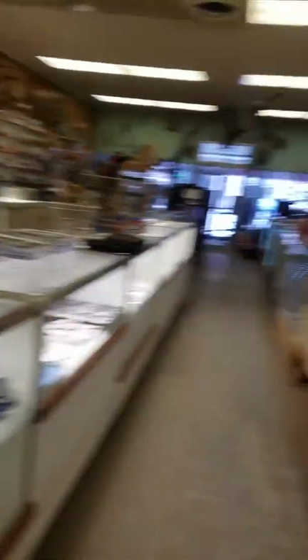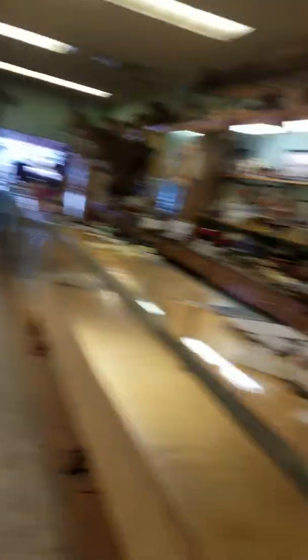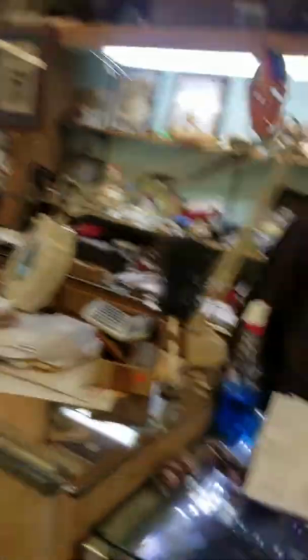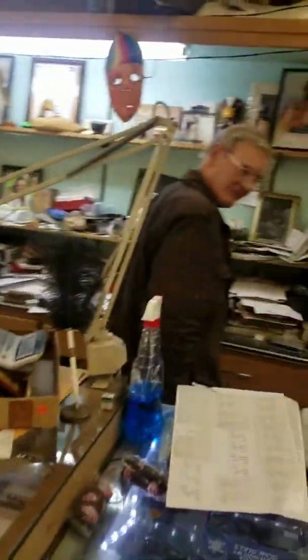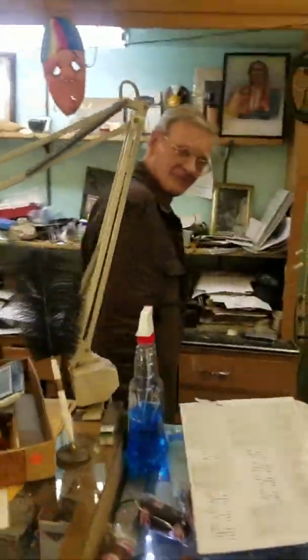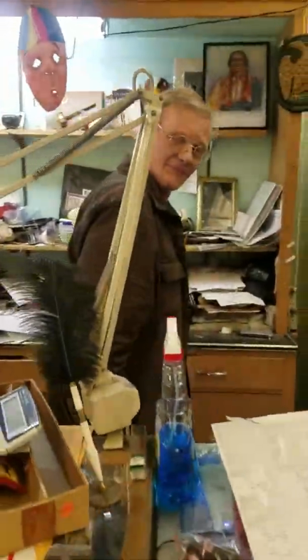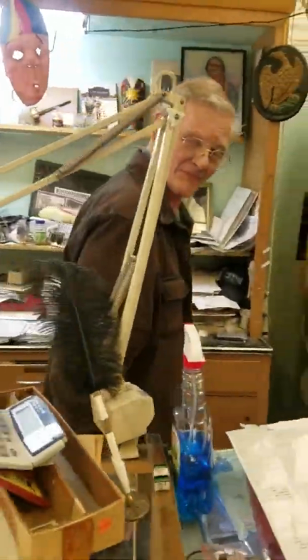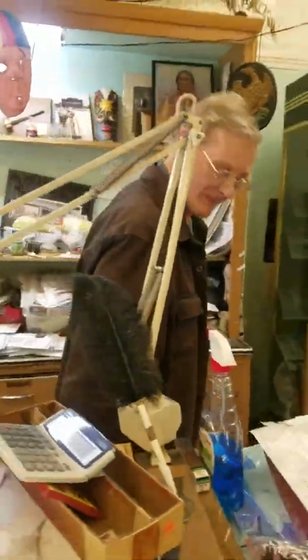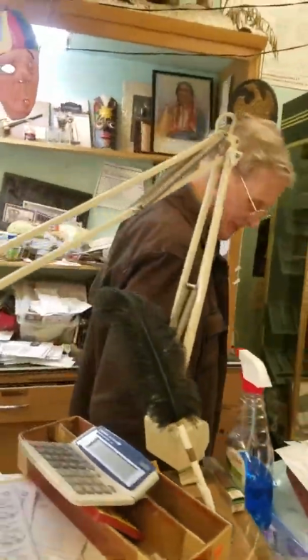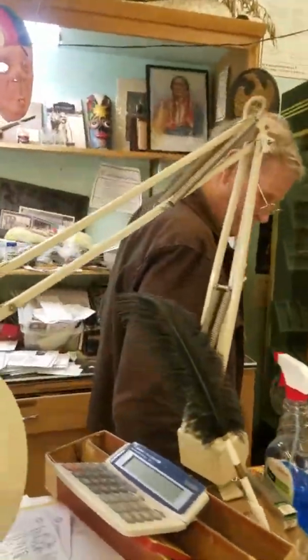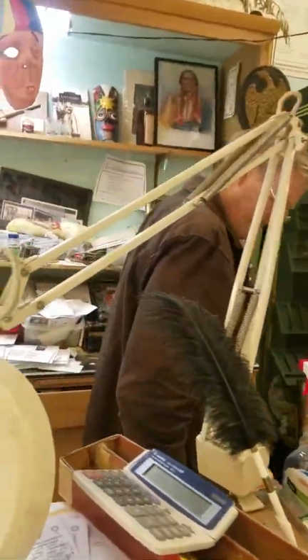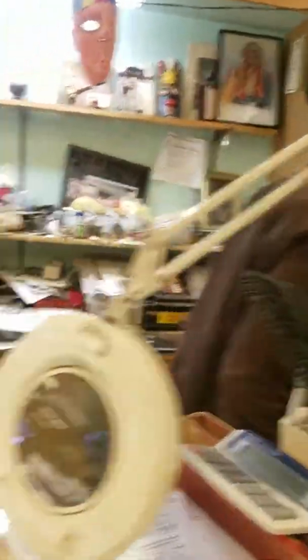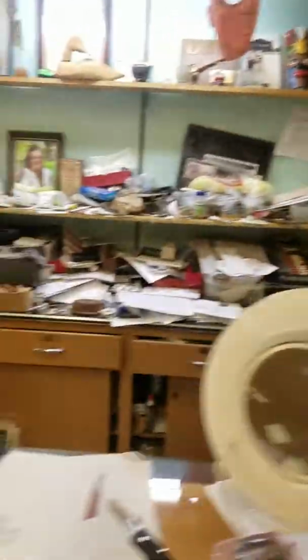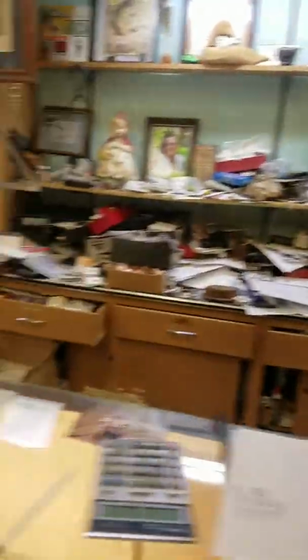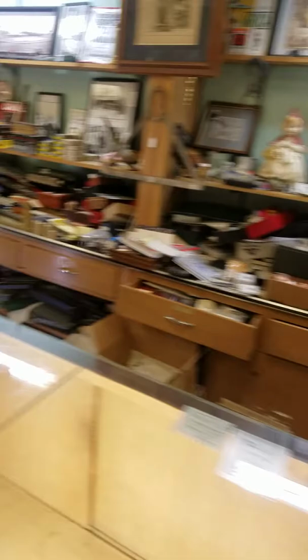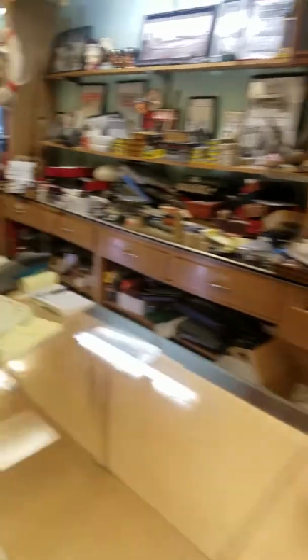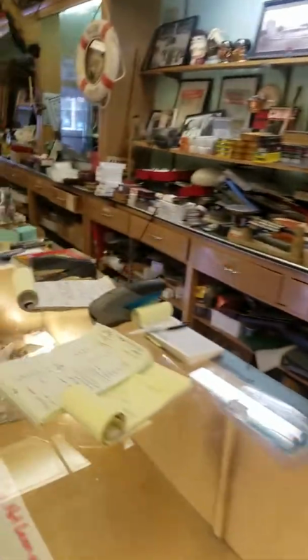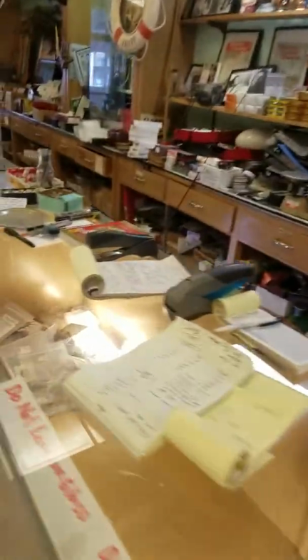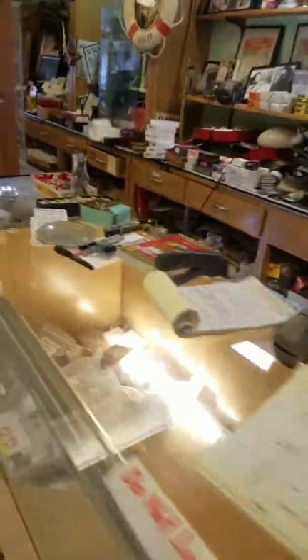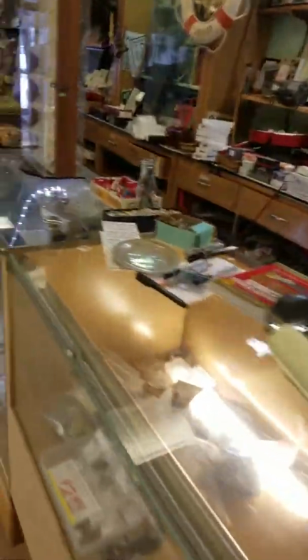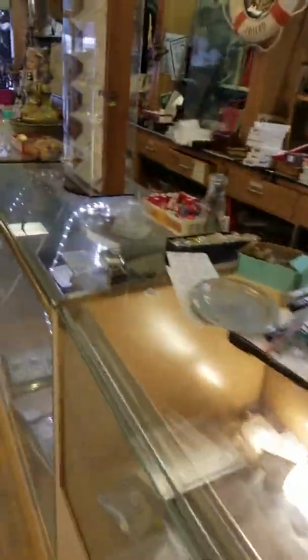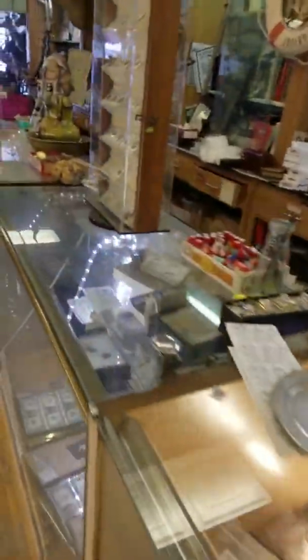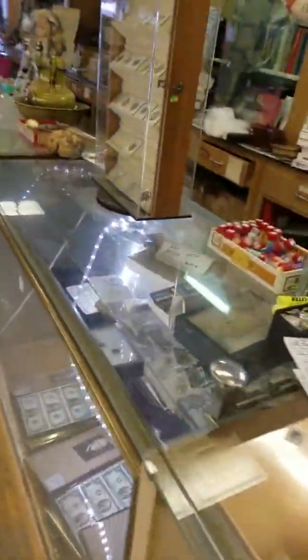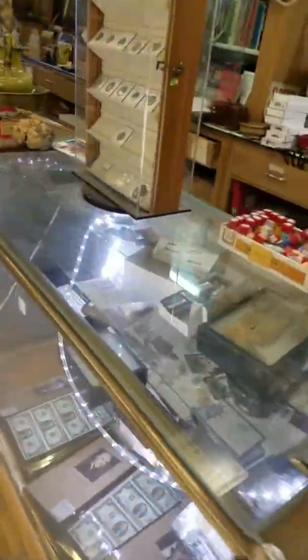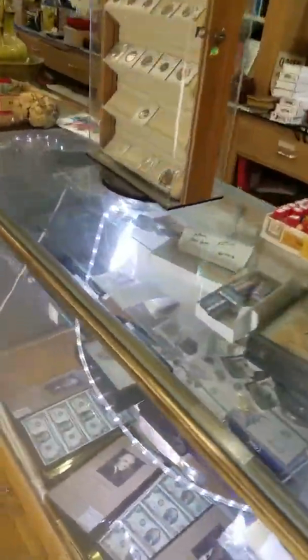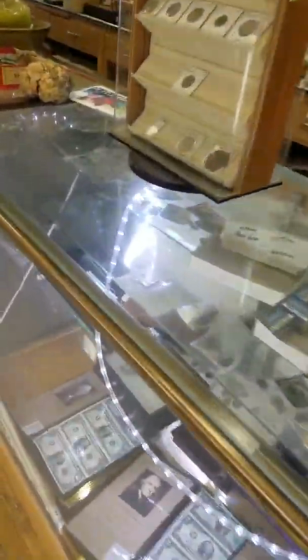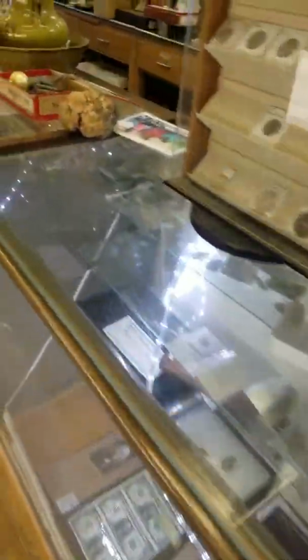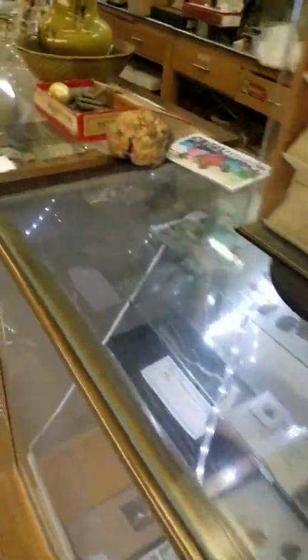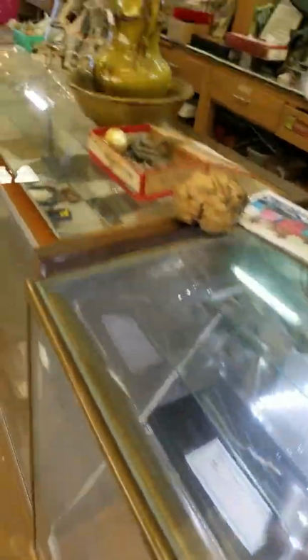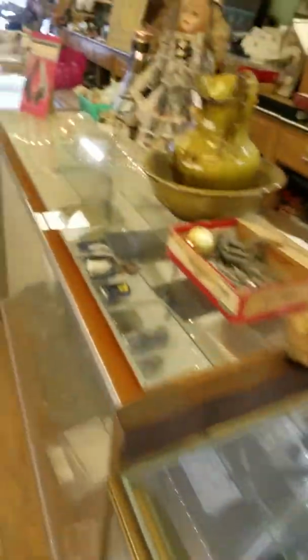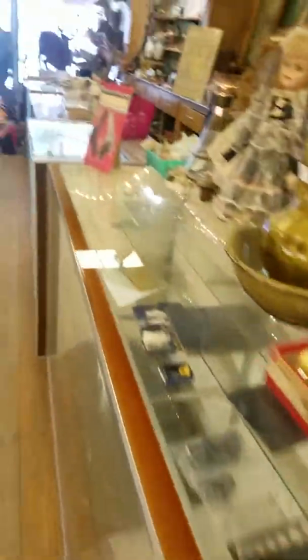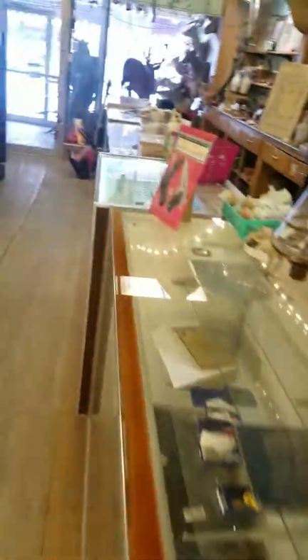Bob, who works for me, has already emptied out the showcase for the night. We are getting ready to go home, but there are more and more things here.